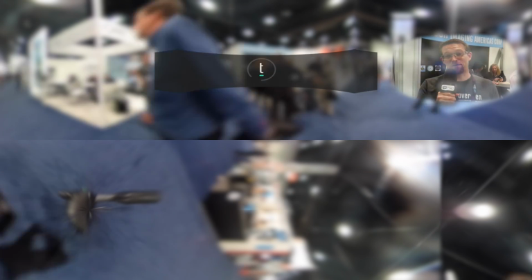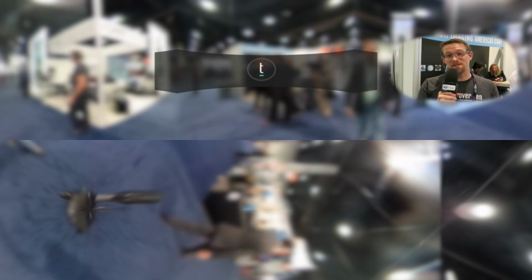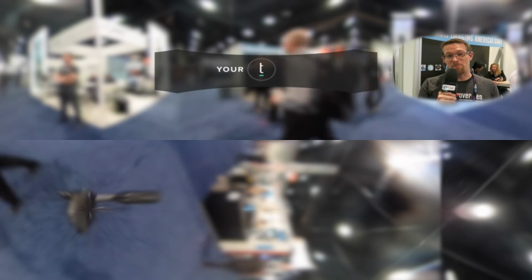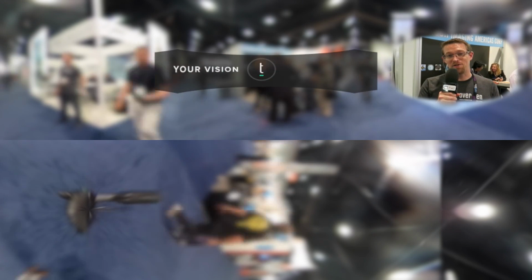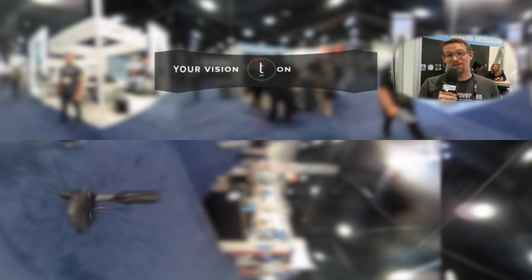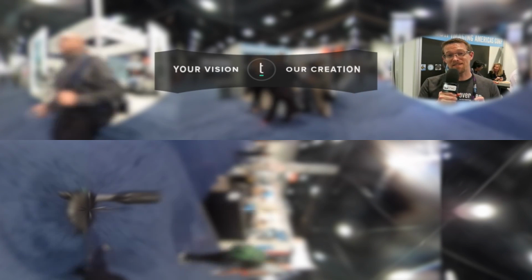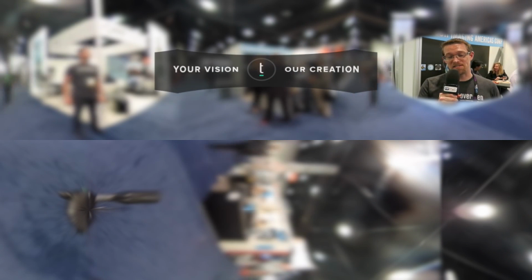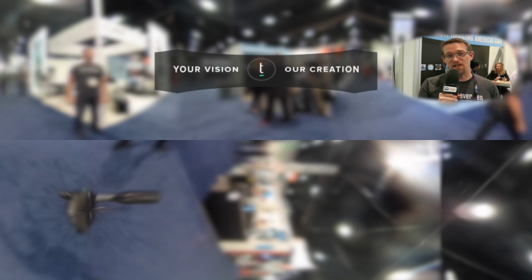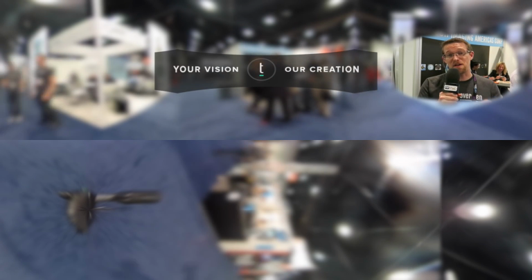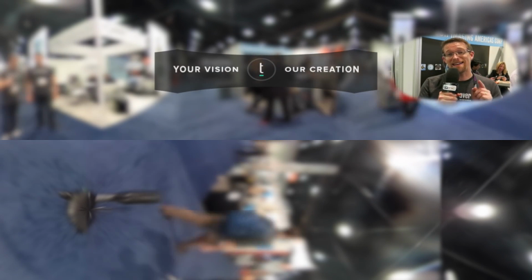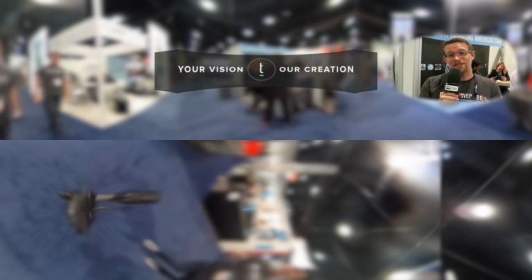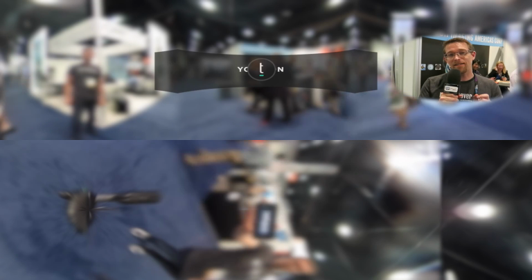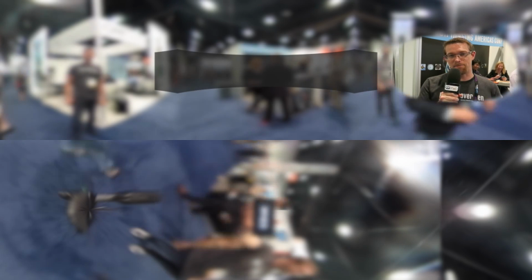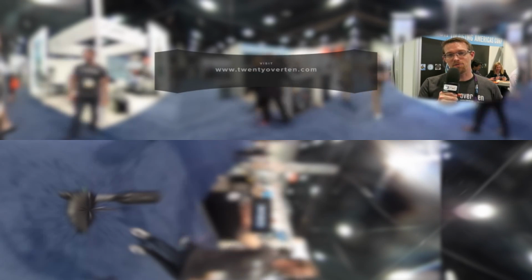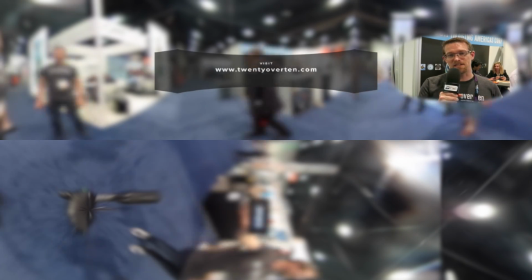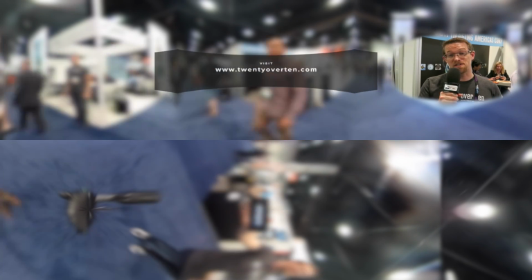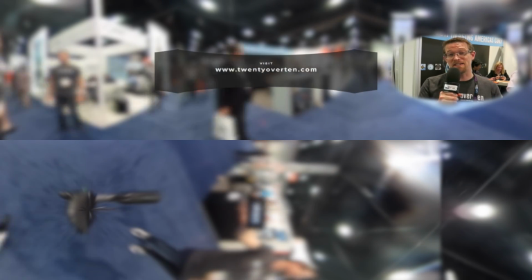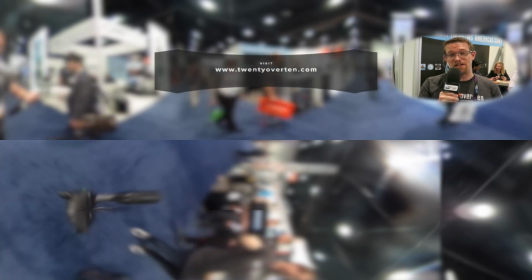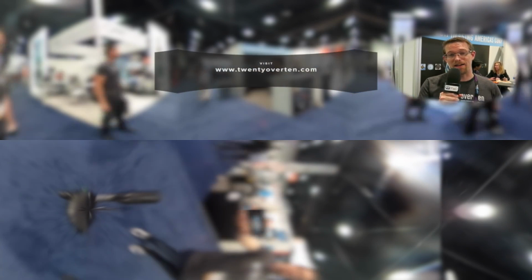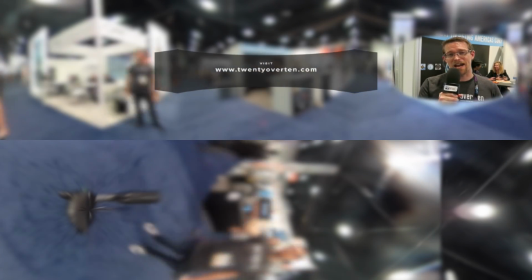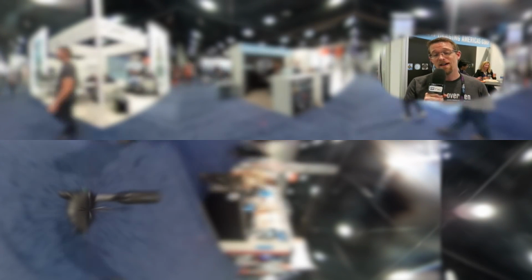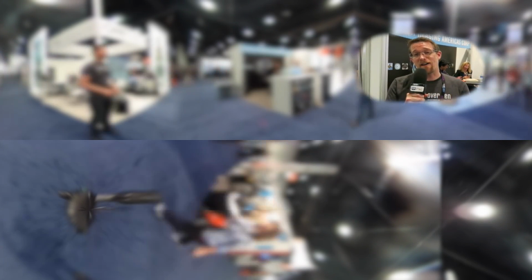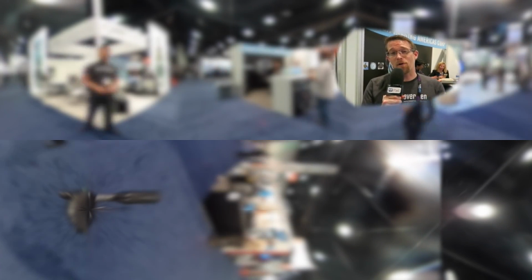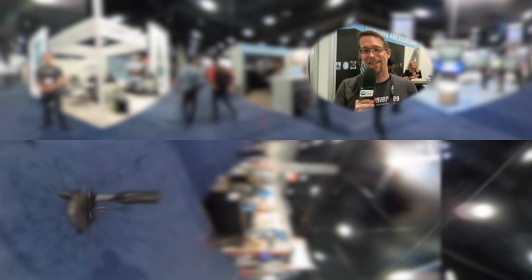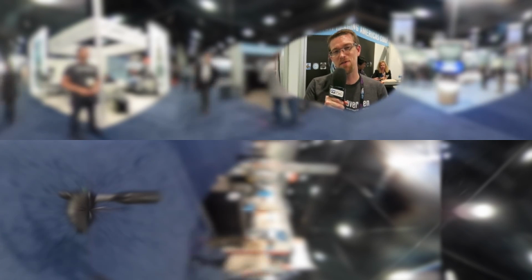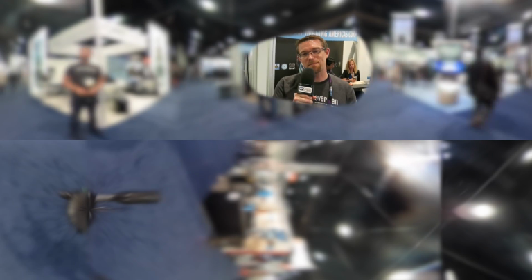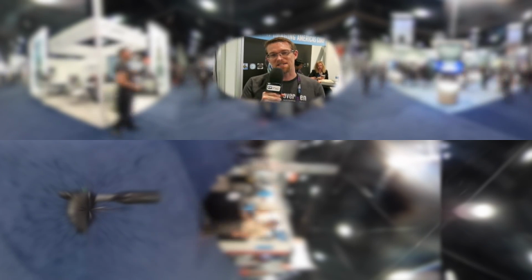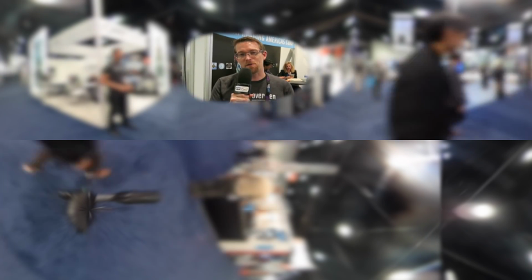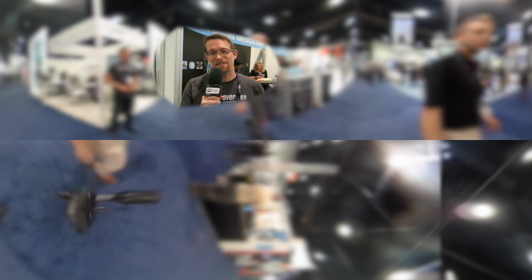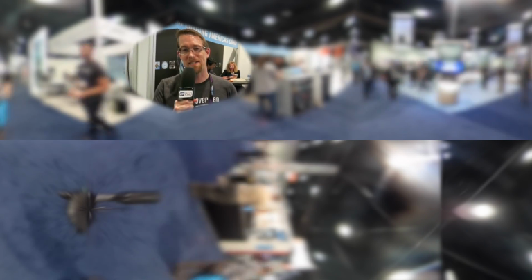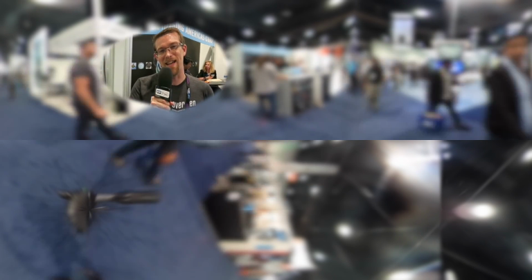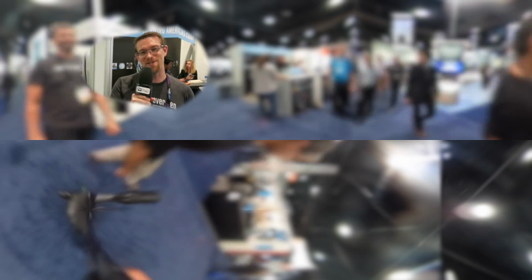Frequent viewers of the FB Pad YouTube channel have seen our 360 videos, but you can now live stream 360 videos using the Ricoh Theta S camera. To find out more about that live streaming option, we stopped by their booth at the 2016 NAB Show.